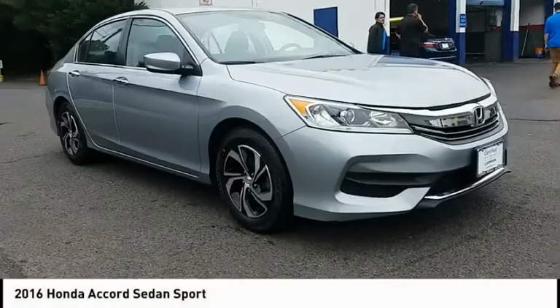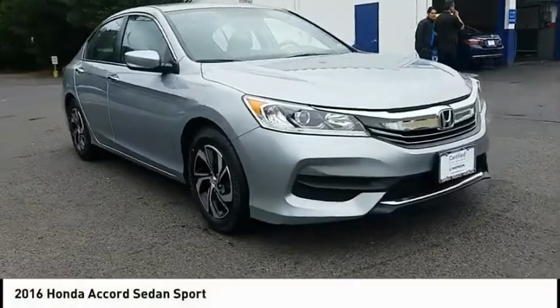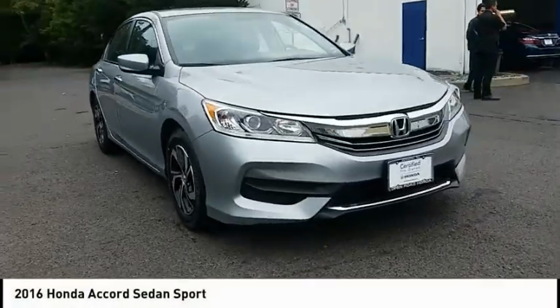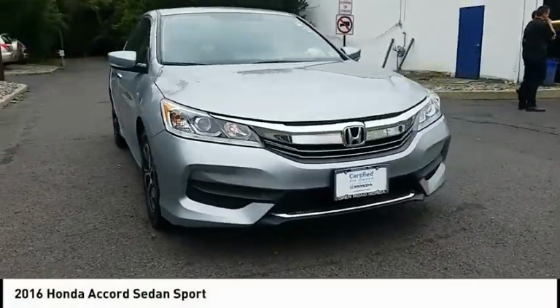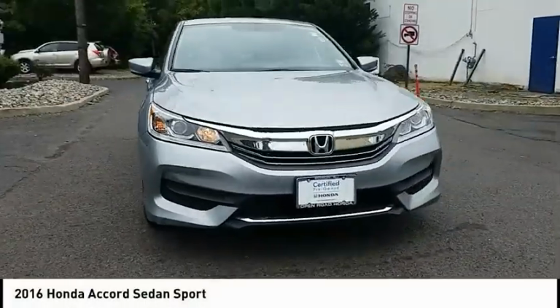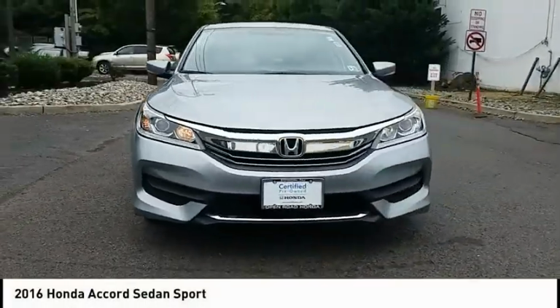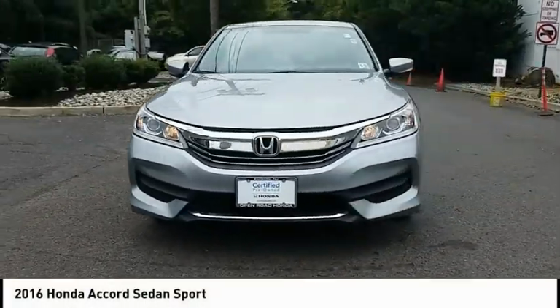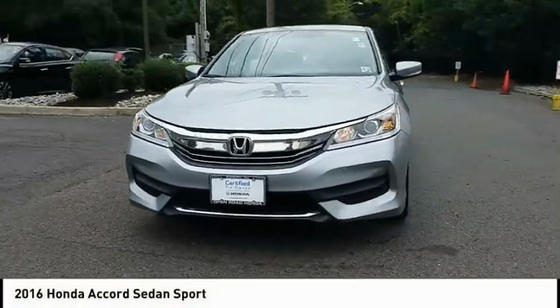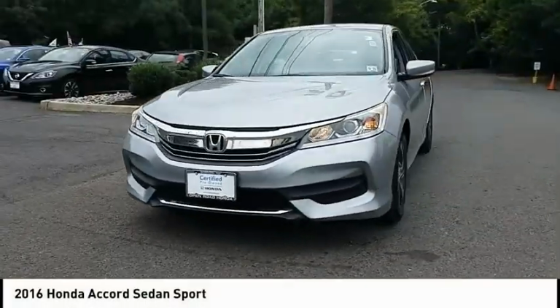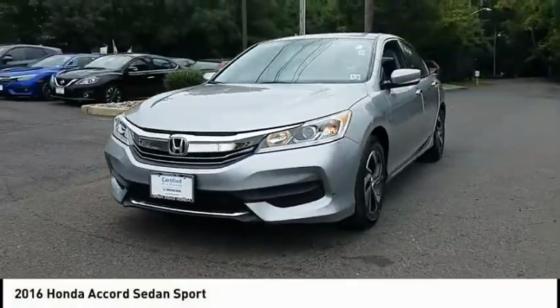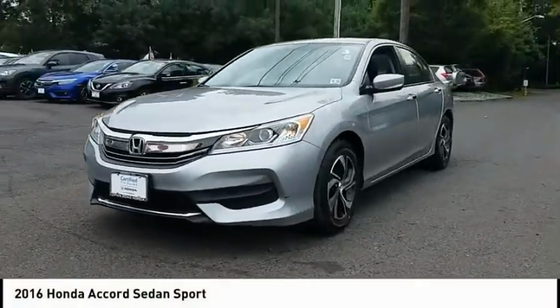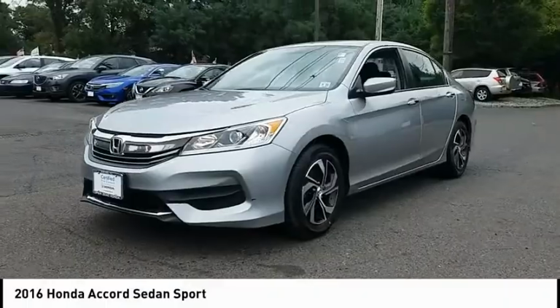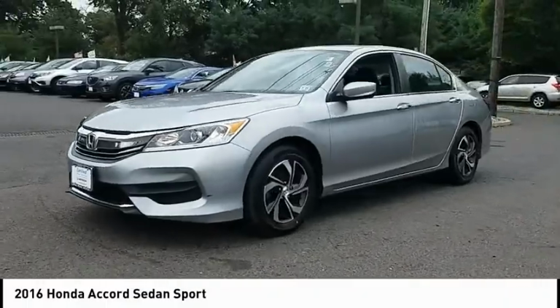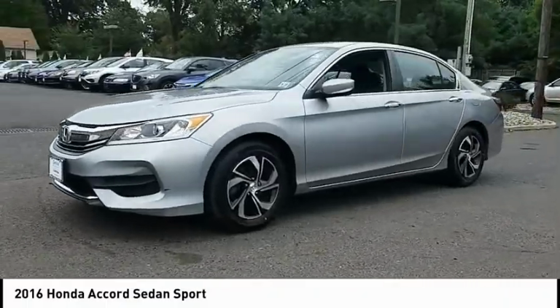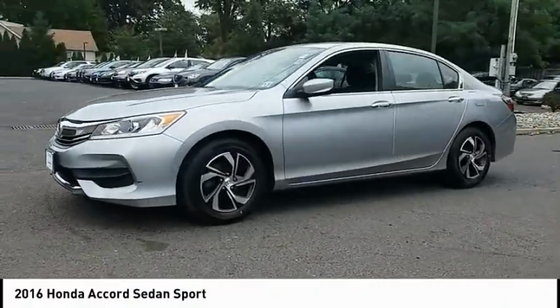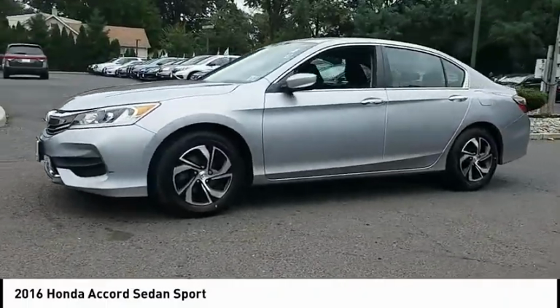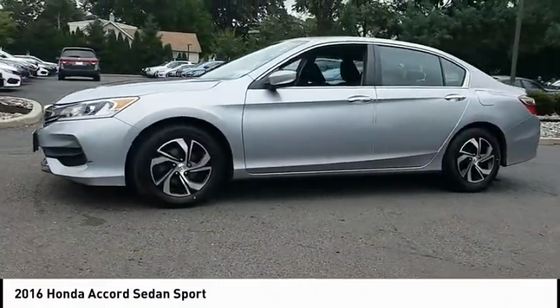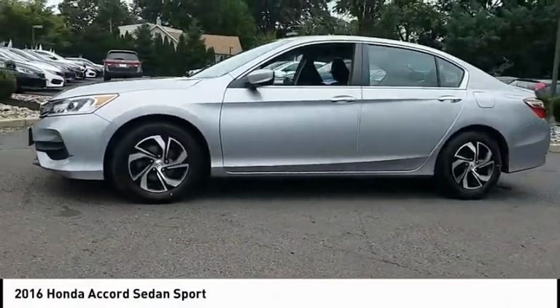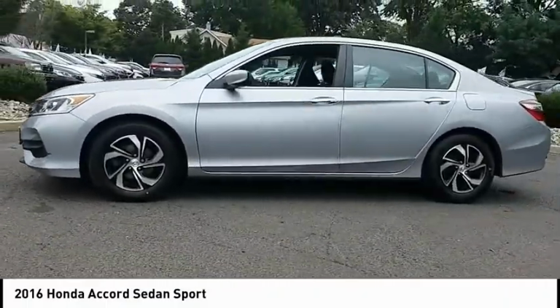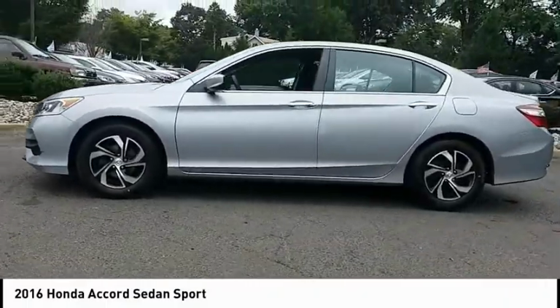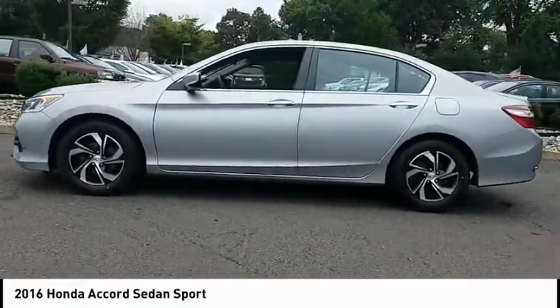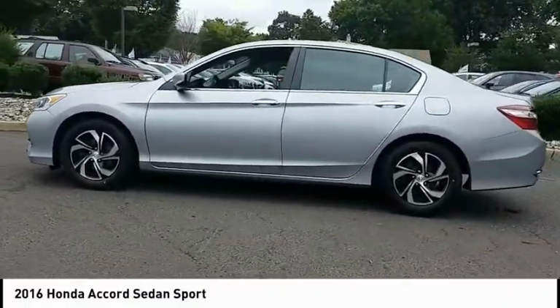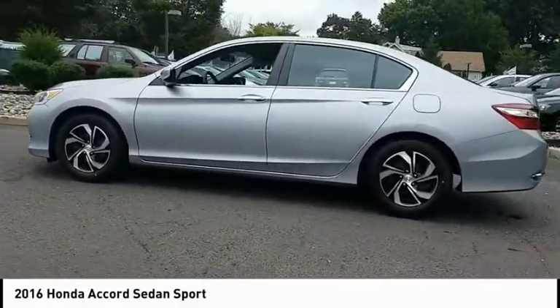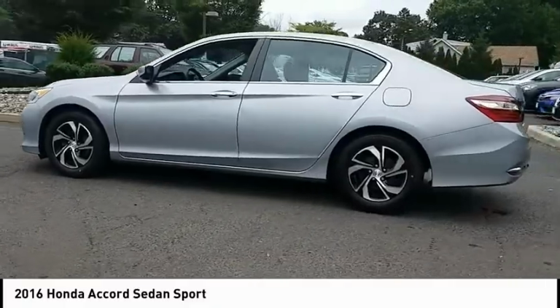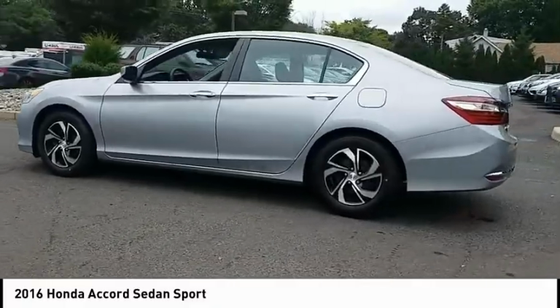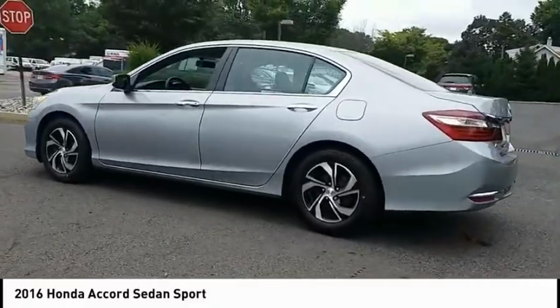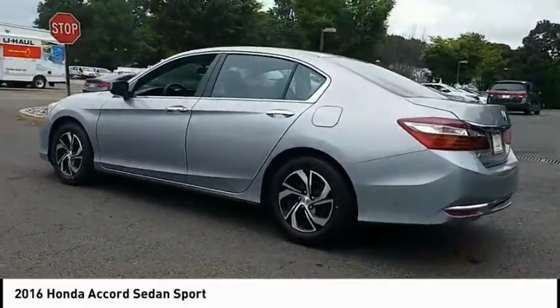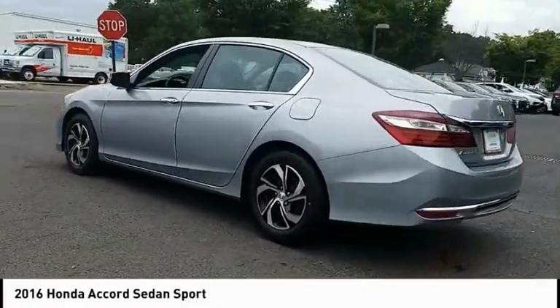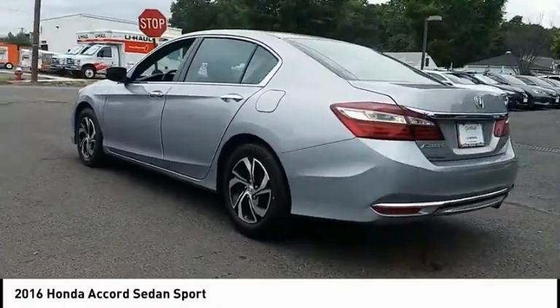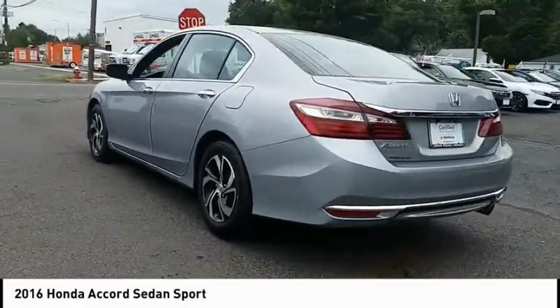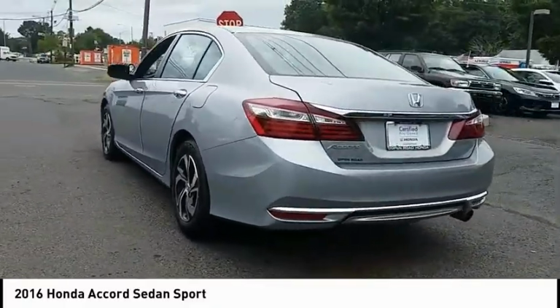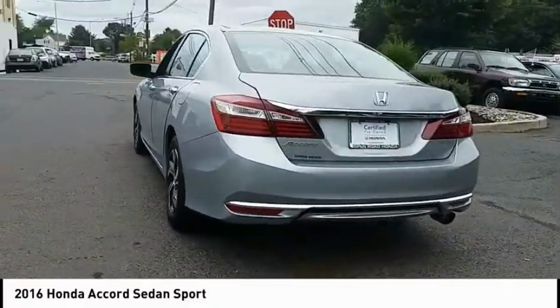Make a great choice today with the 2016 Accord. Ingeniously simple, yet overflowing with luxury and technological creativity. All that and more in the Accord, priced below $20,000.